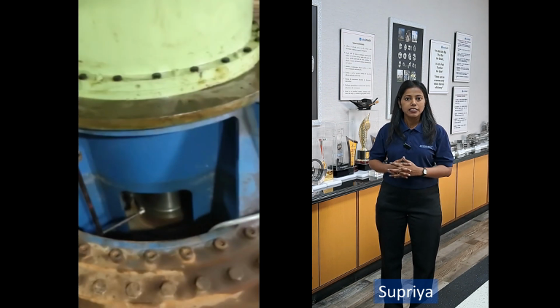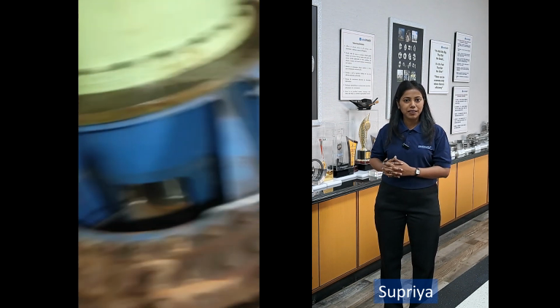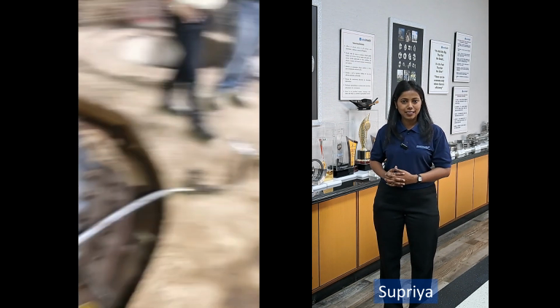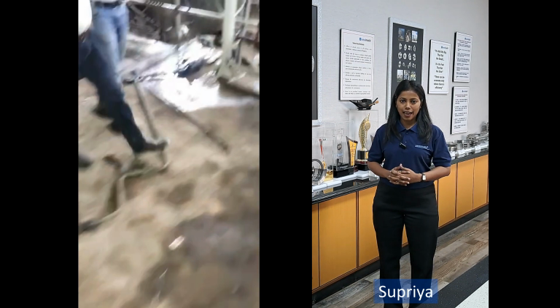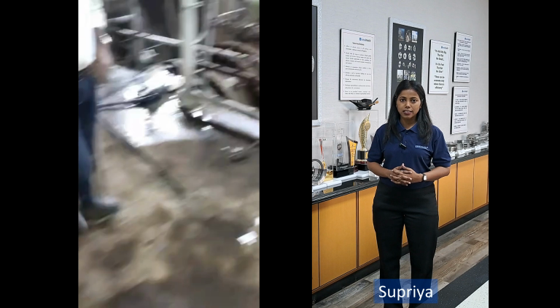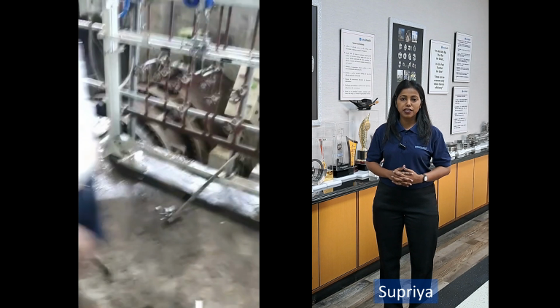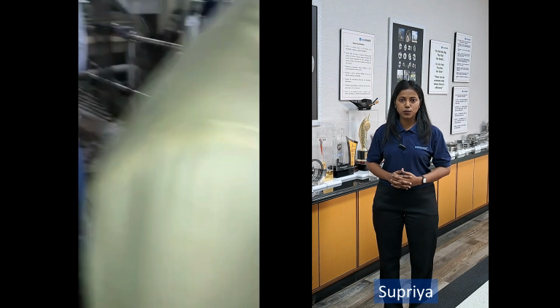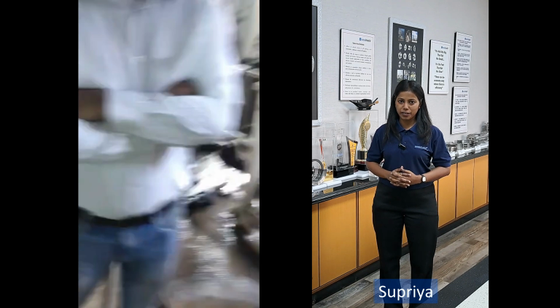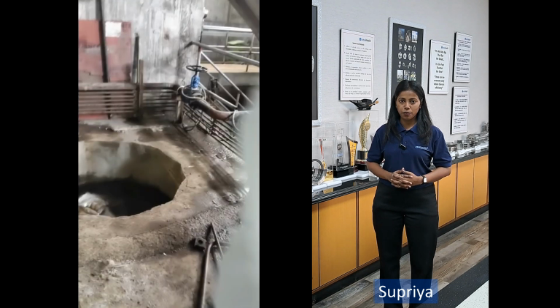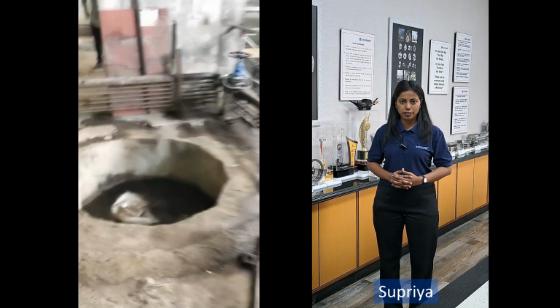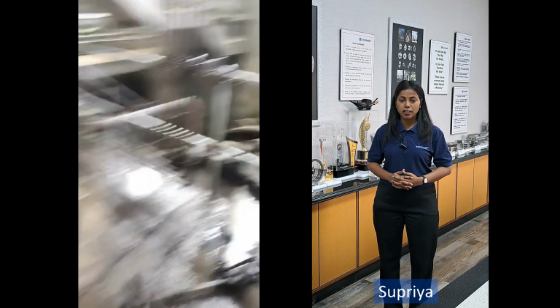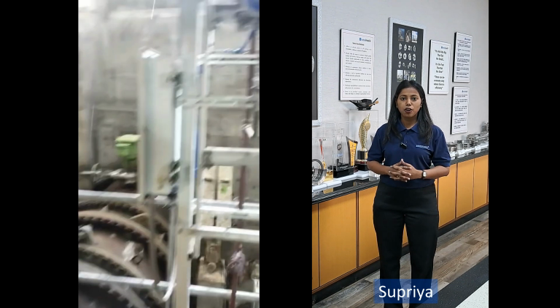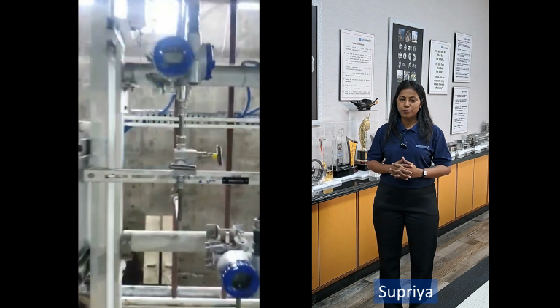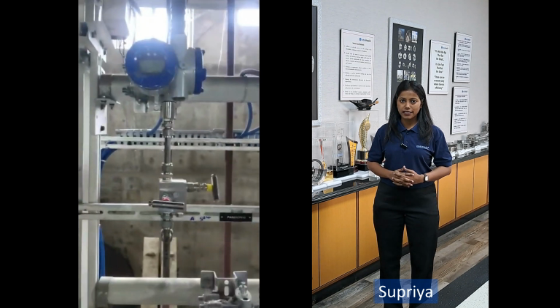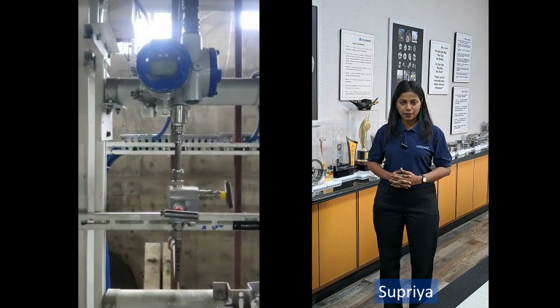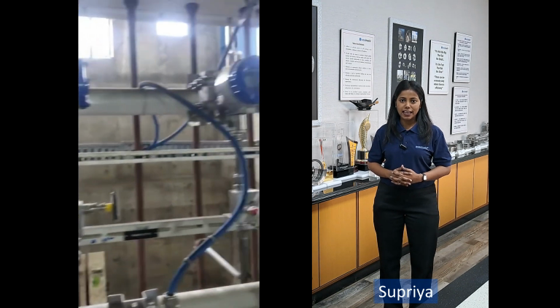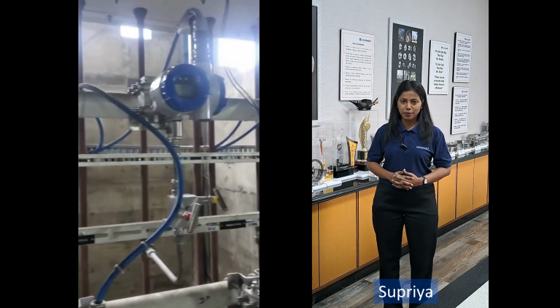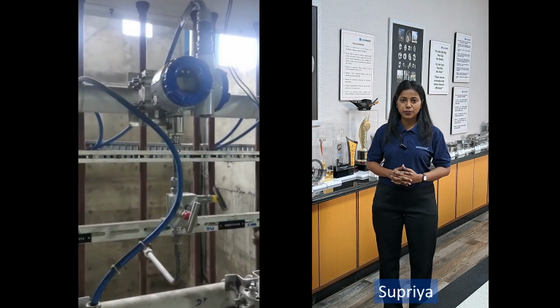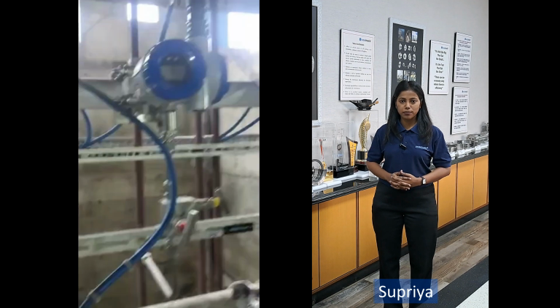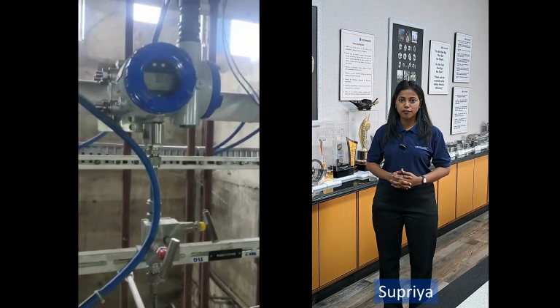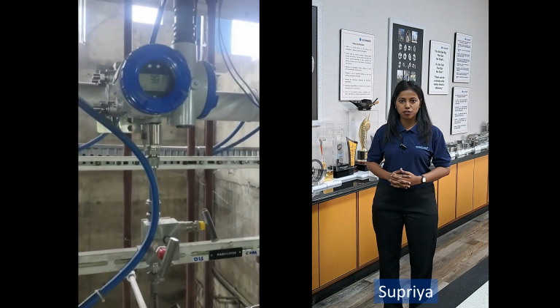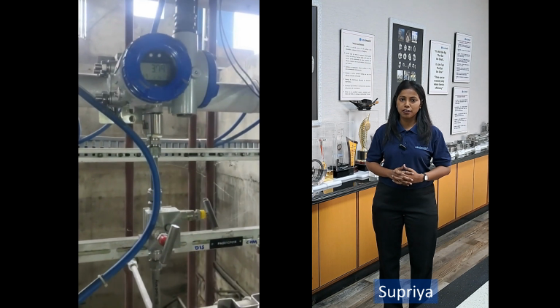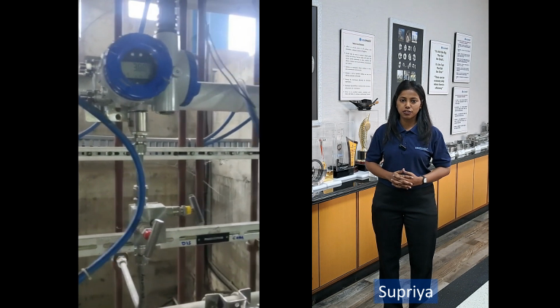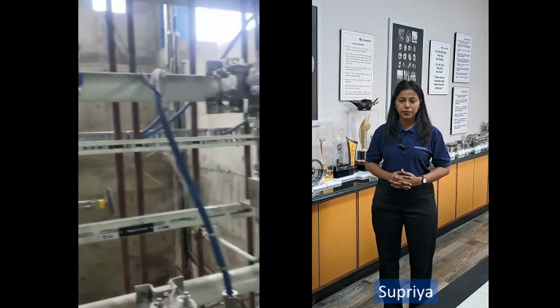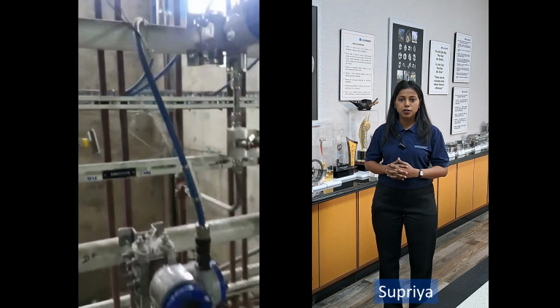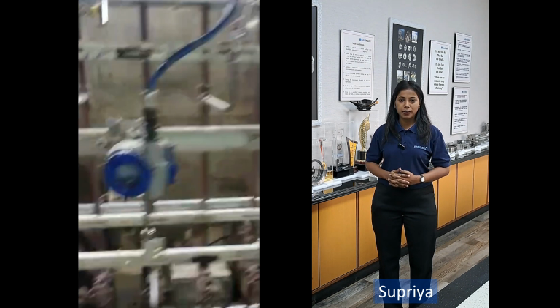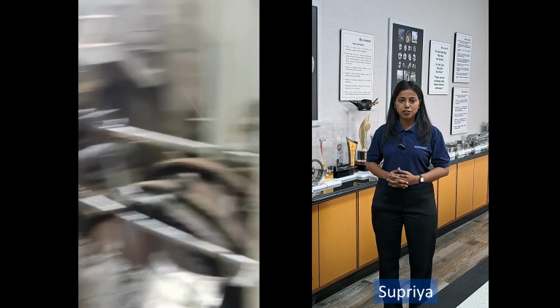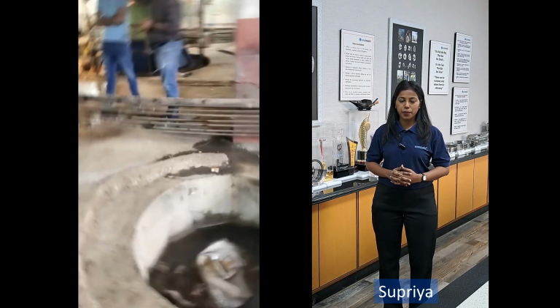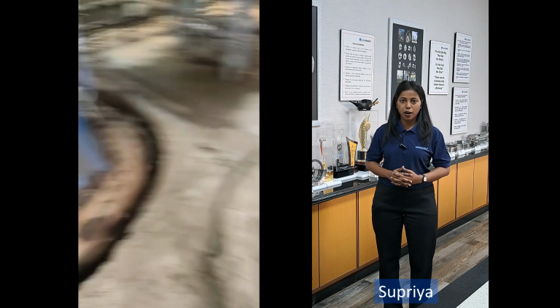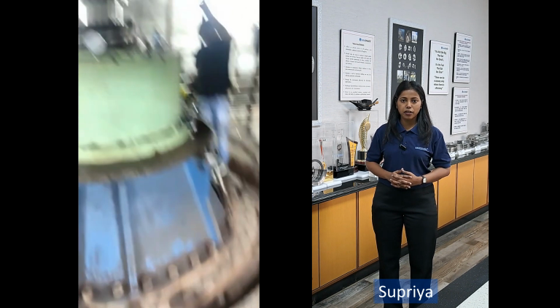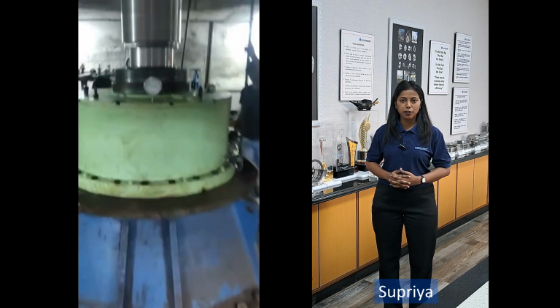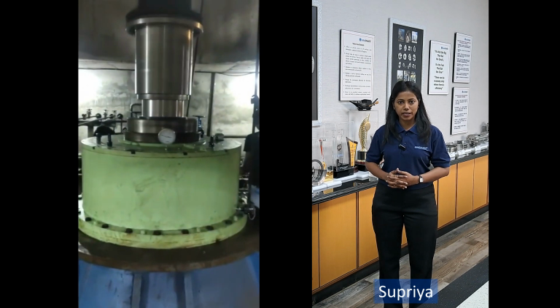CVP casings and suction draft tubes are made from concrete, which provides stability and eliminates the problems of corrosion and erosion. The rotating parts of the pump, however, are made of metal.